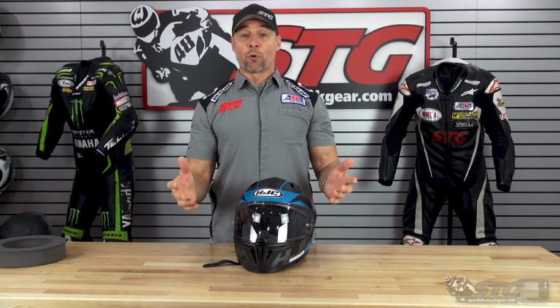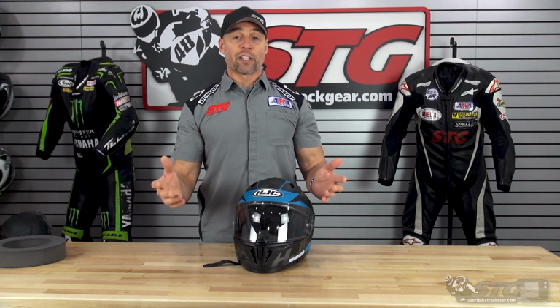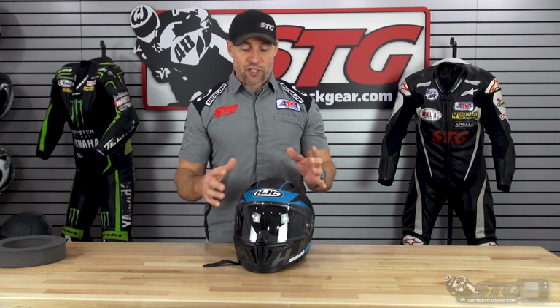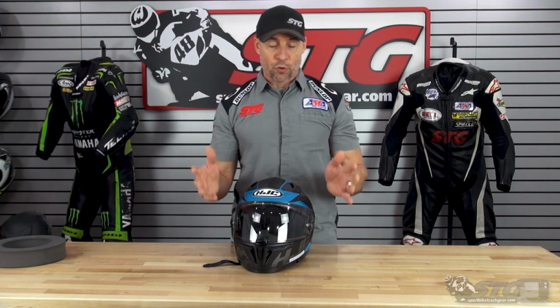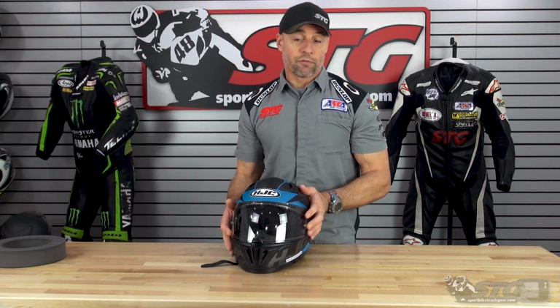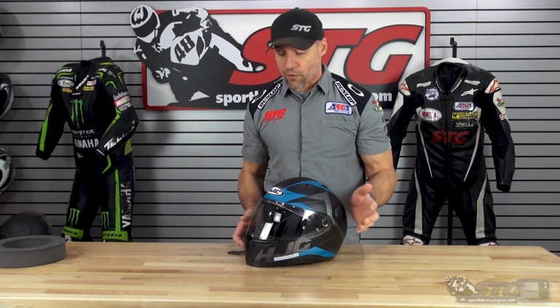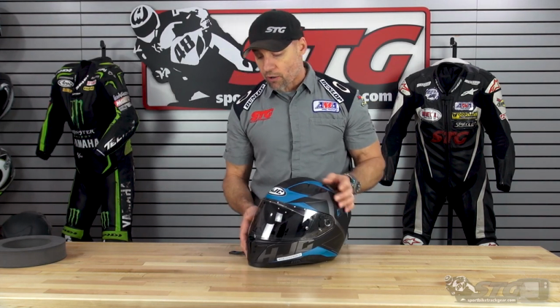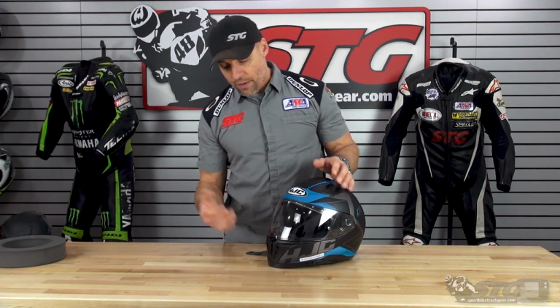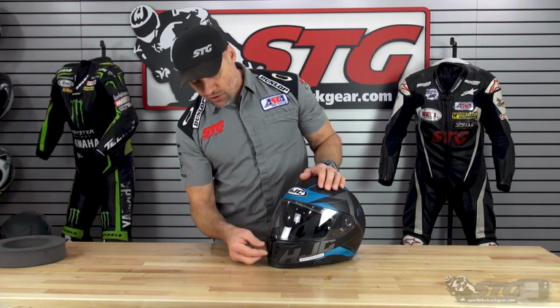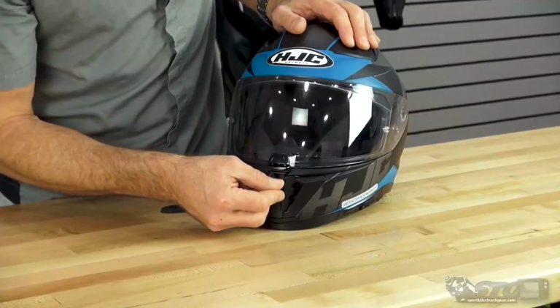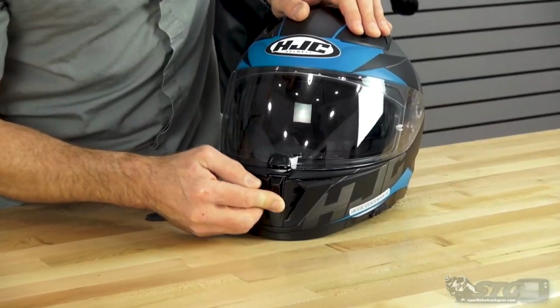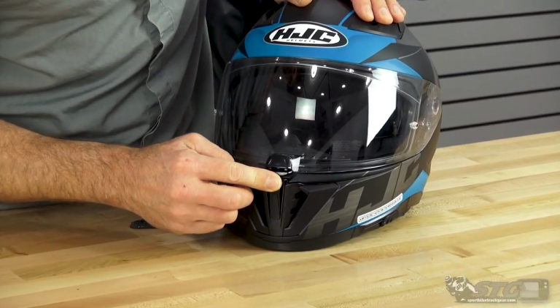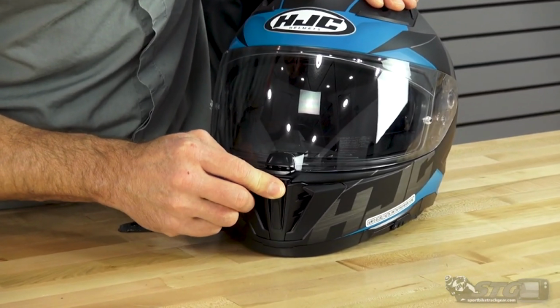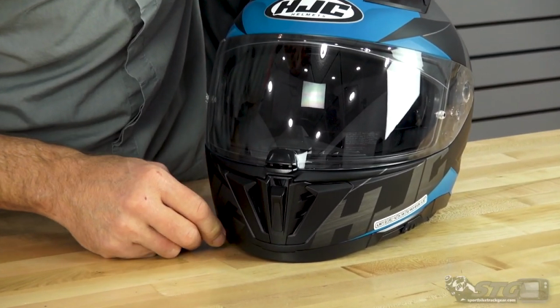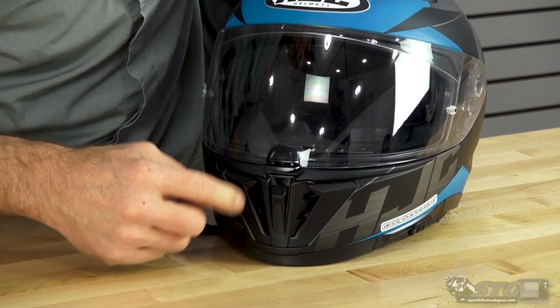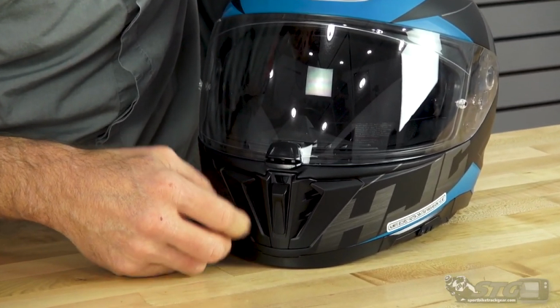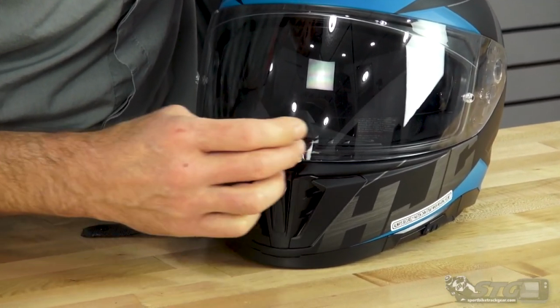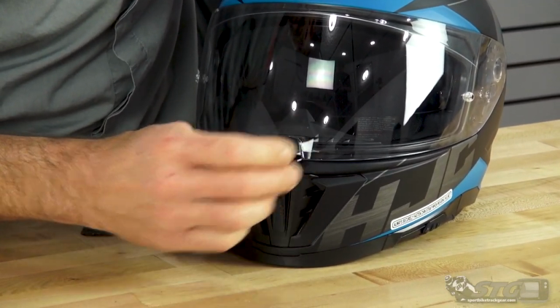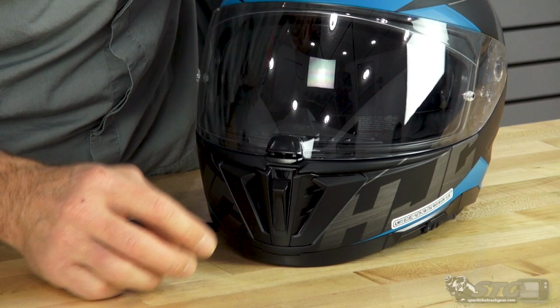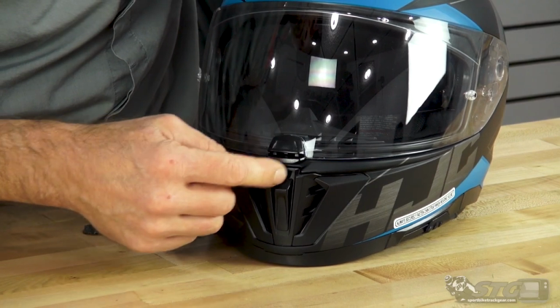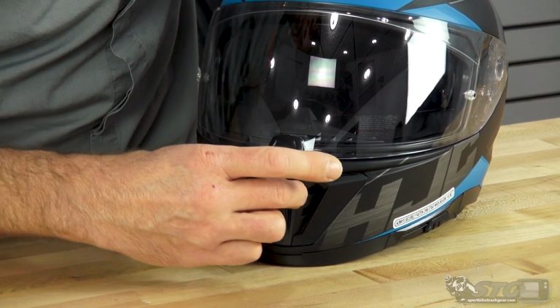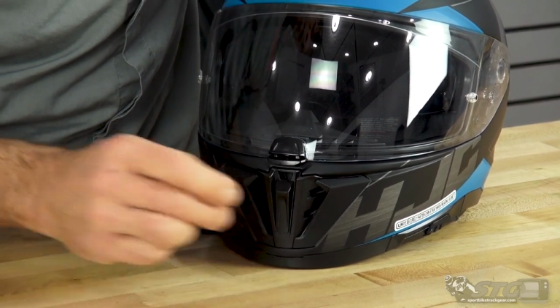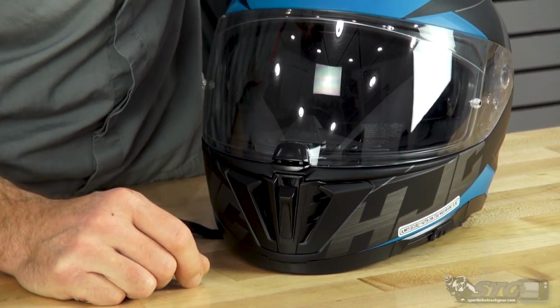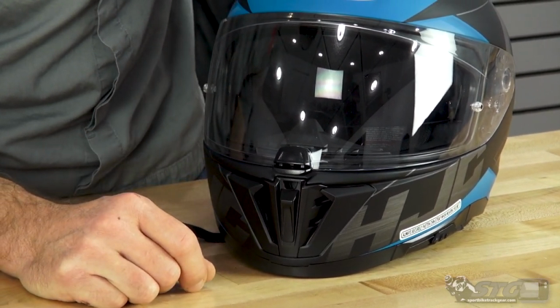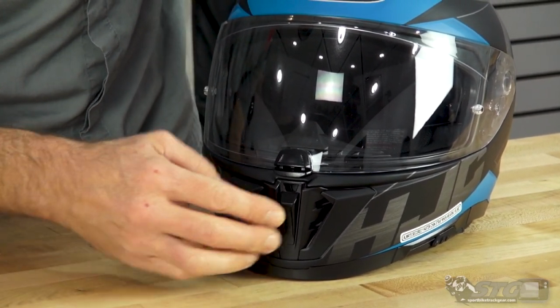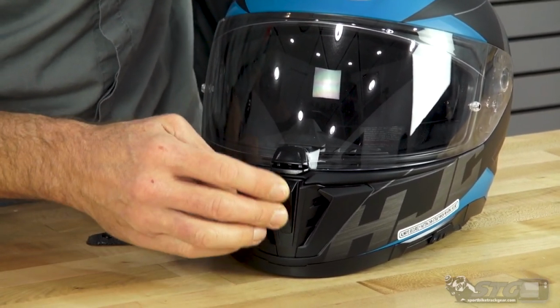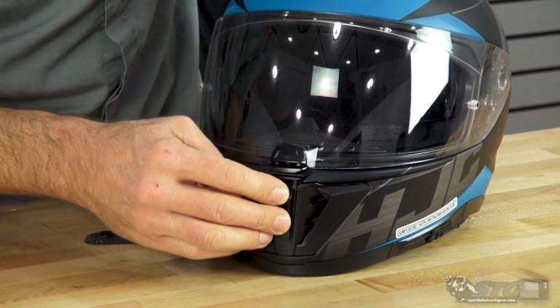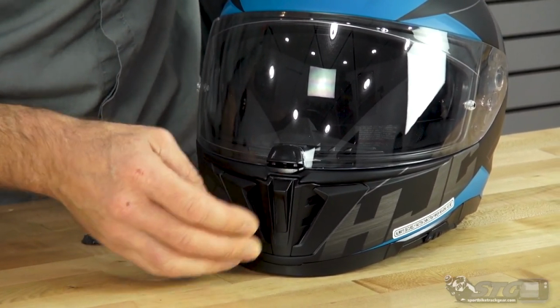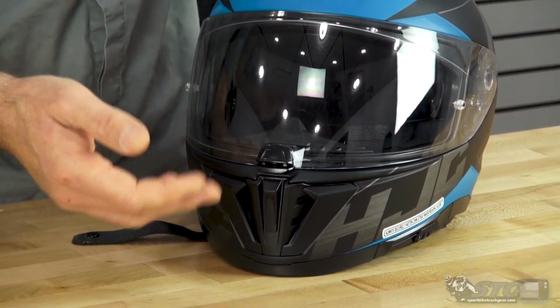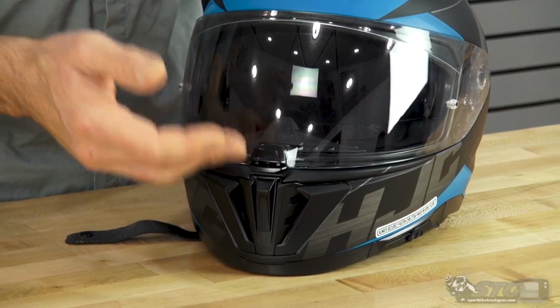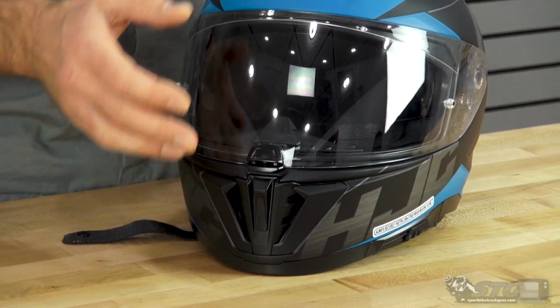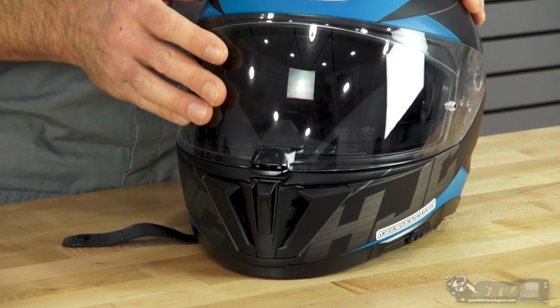Let's start with ventilation — that's one of the most important features for any rider. Intake vents can be found here in the chin bar; there's a total of five in that area — one here, two on either side. They're switchable on and off and the switch has a nice action to it.